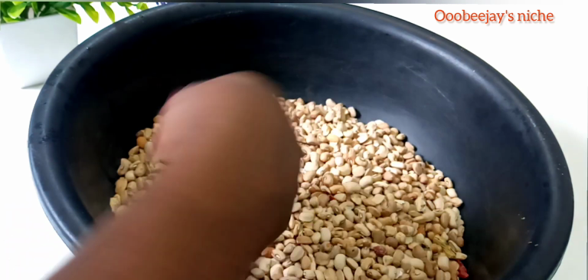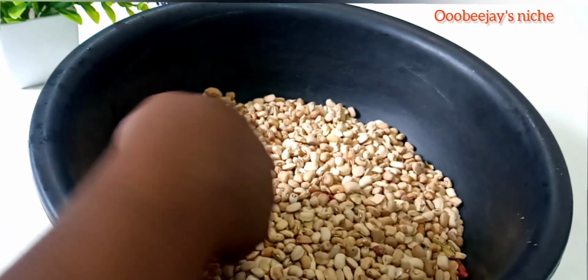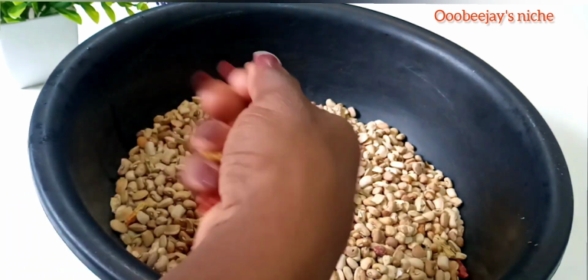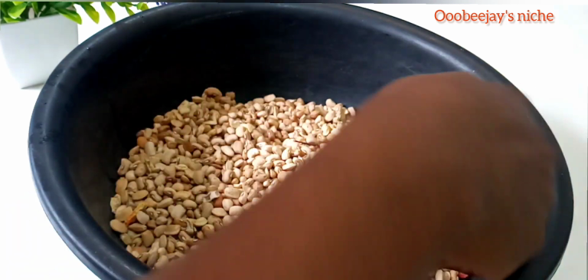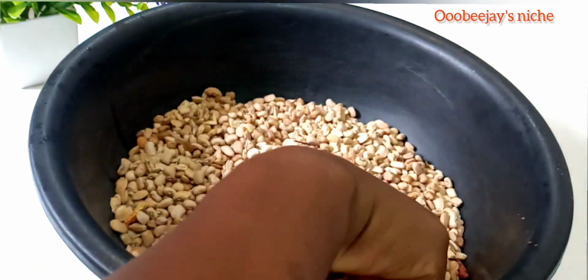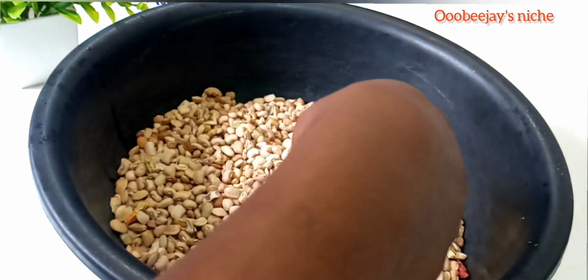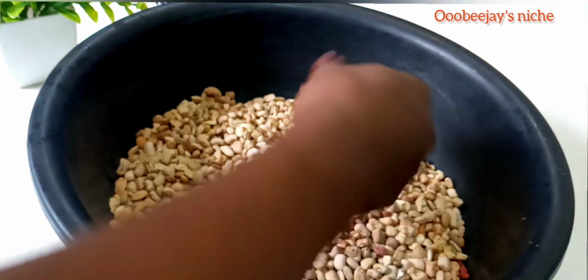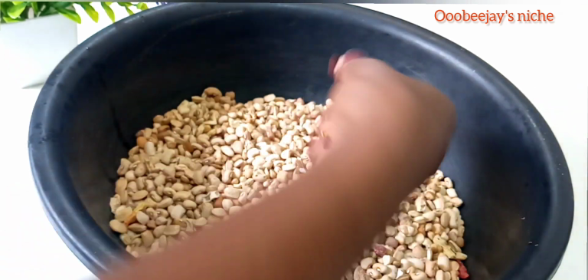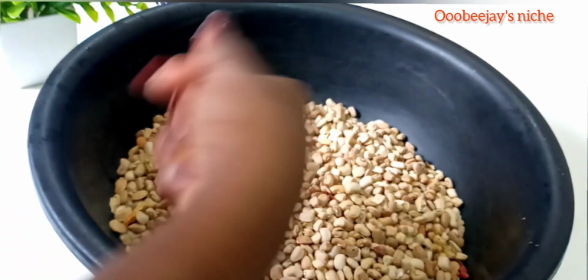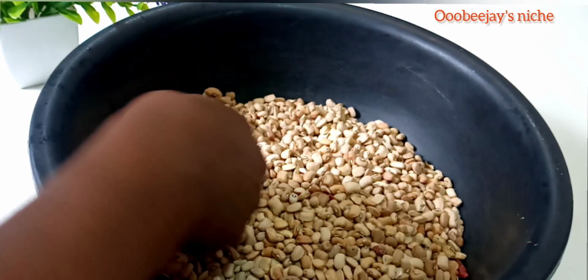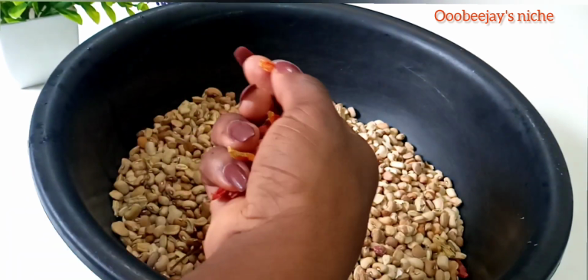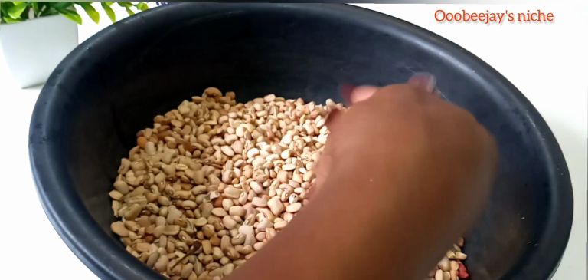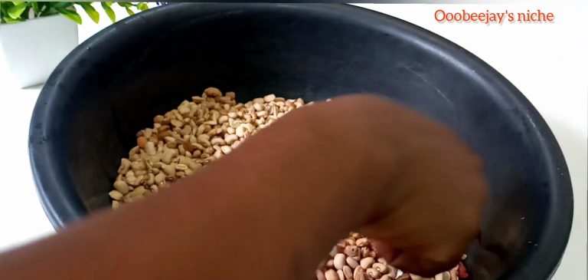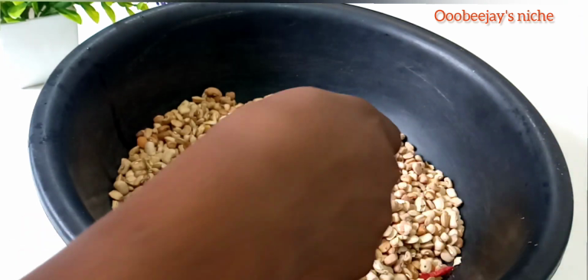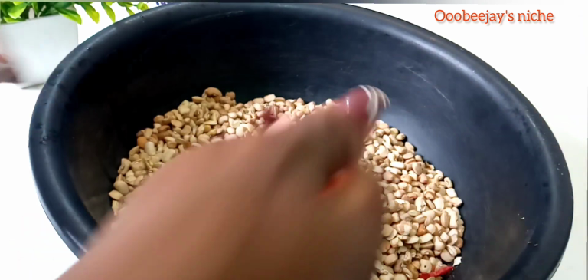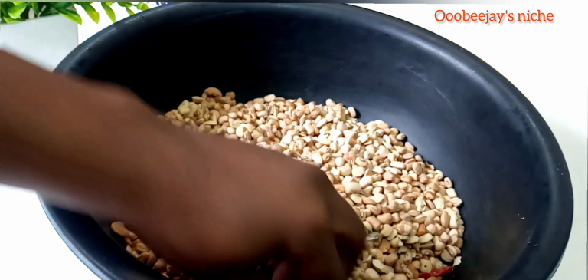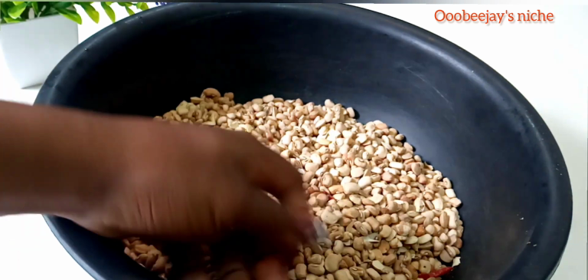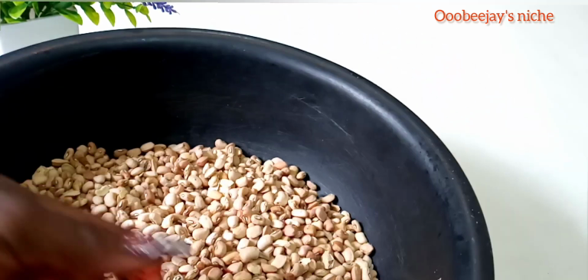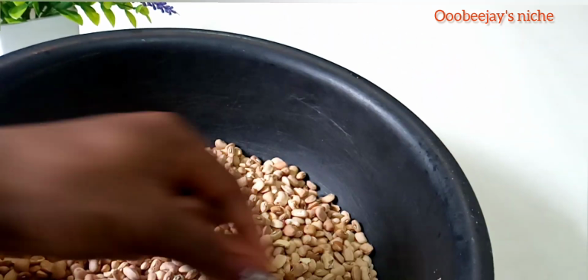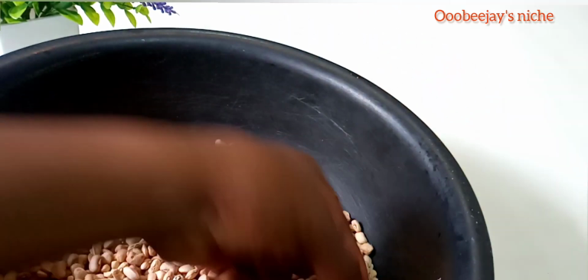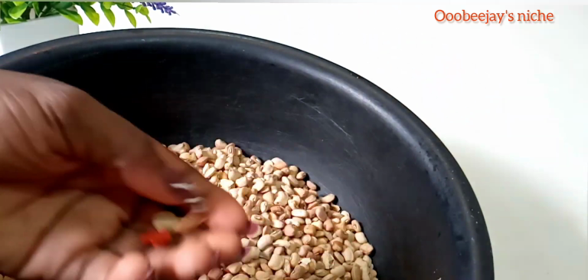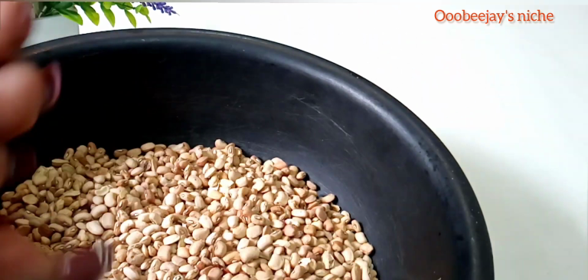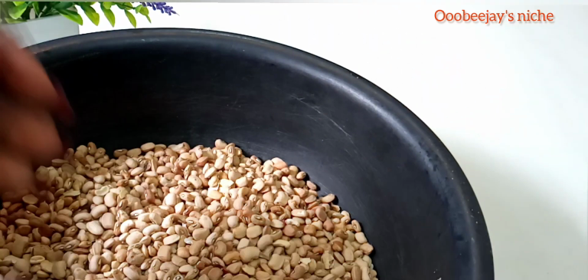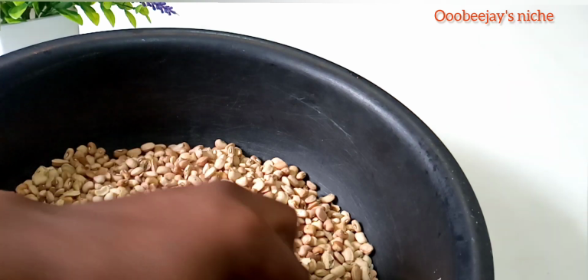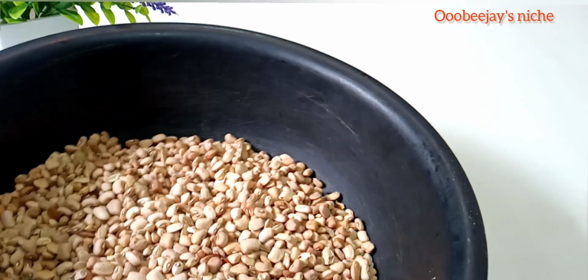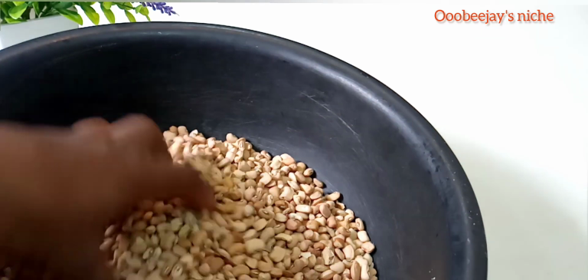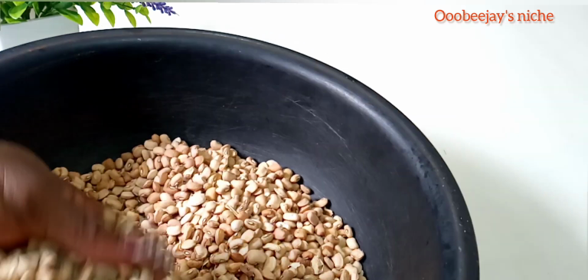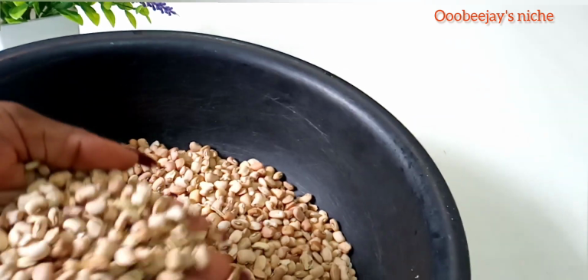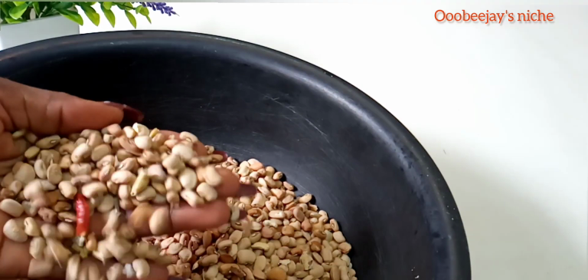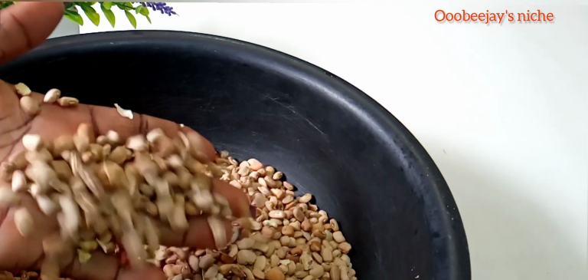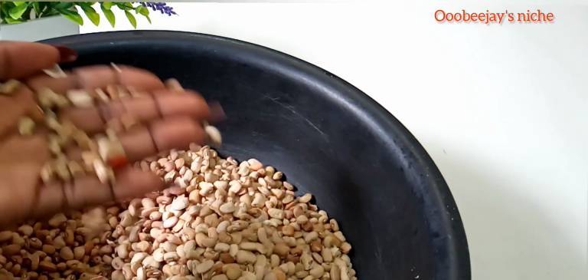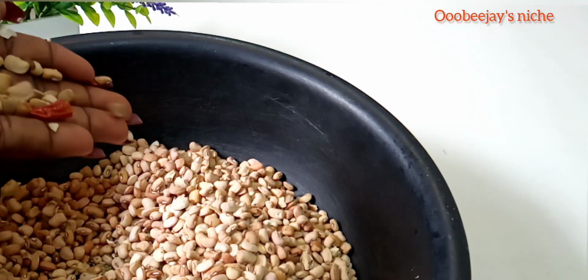So guys, in today's video, I'm going to be showing you detailed steps on how to make moin moin with your moin moin leaves. Without any further ado, let's get right into the video.